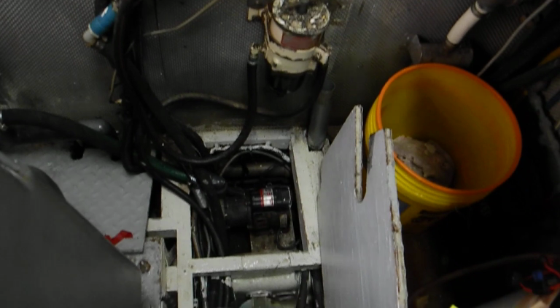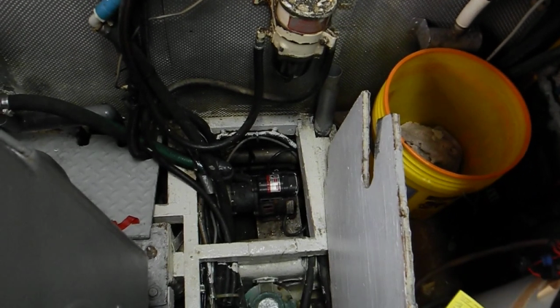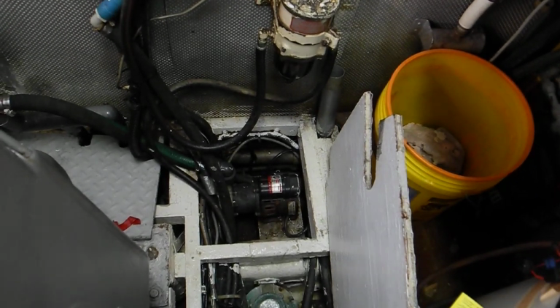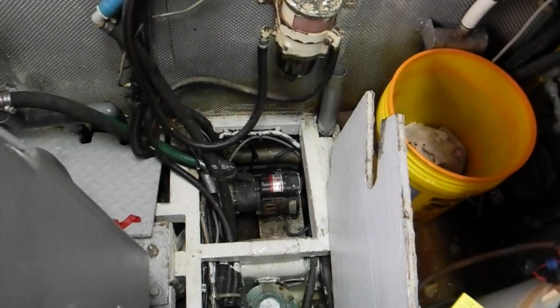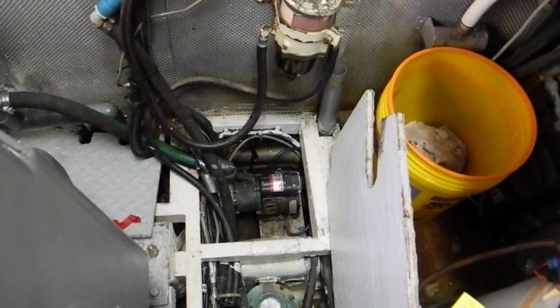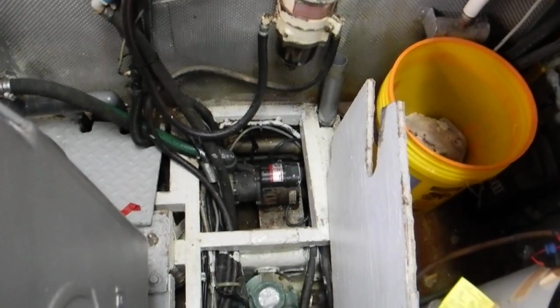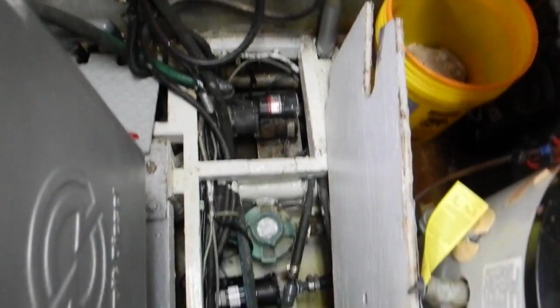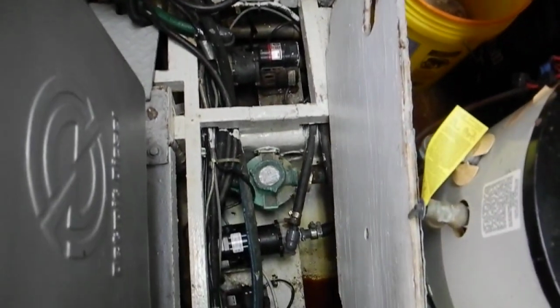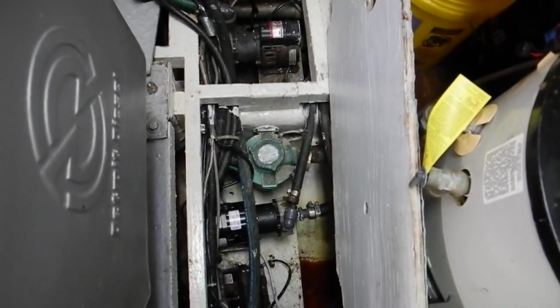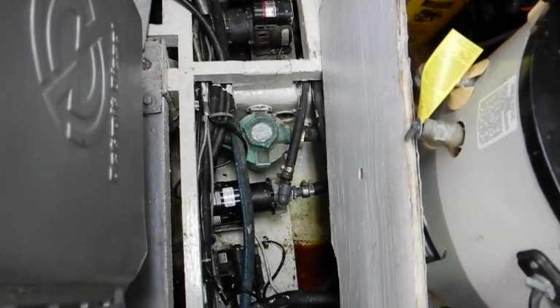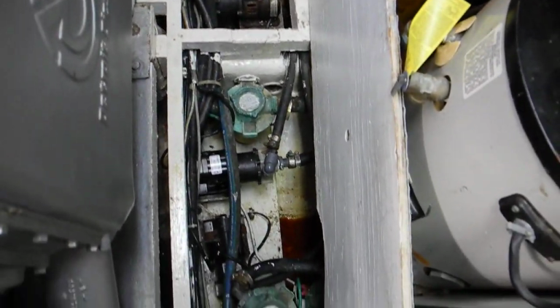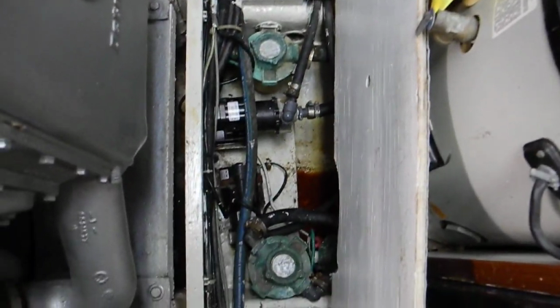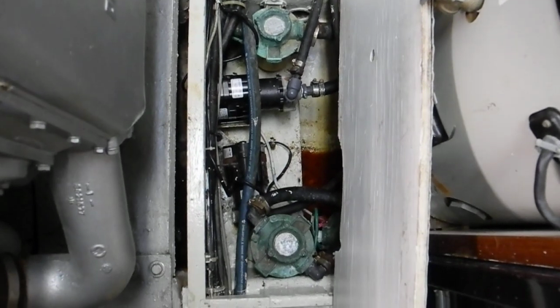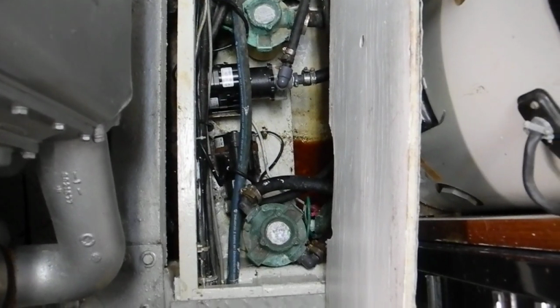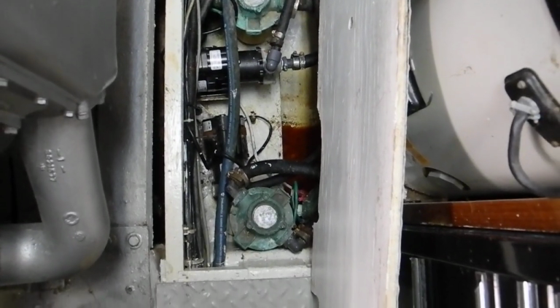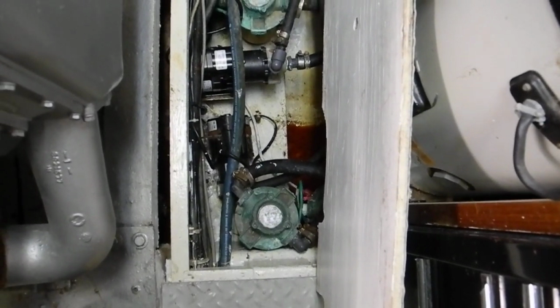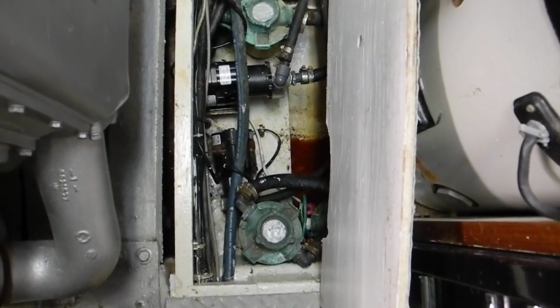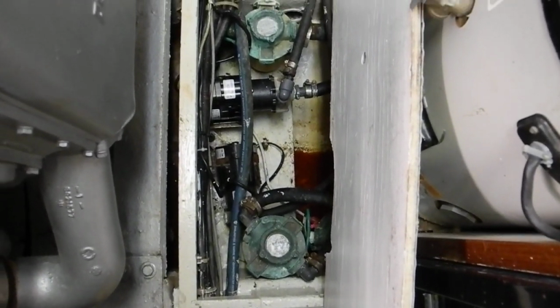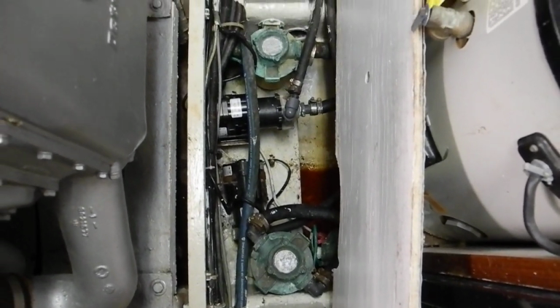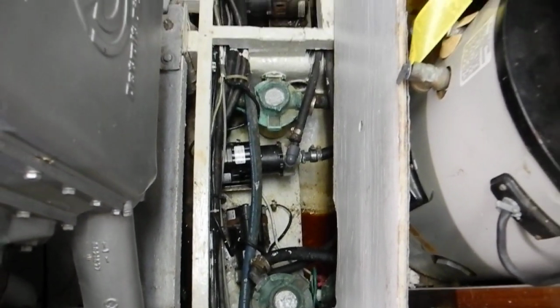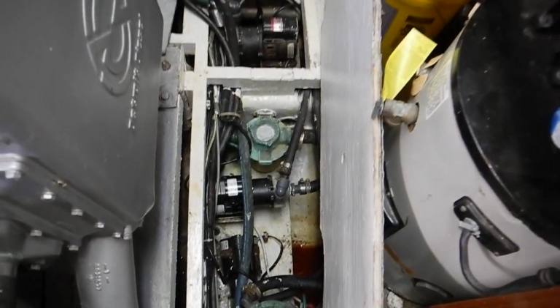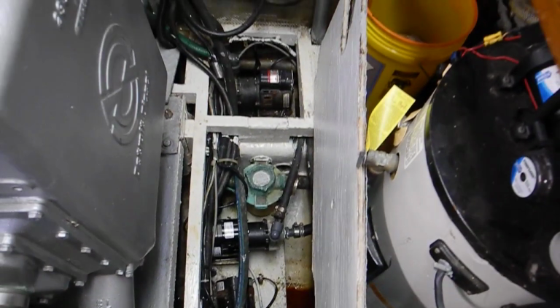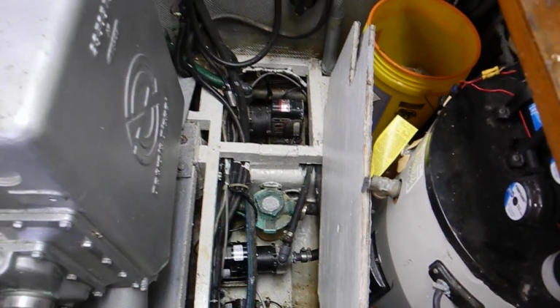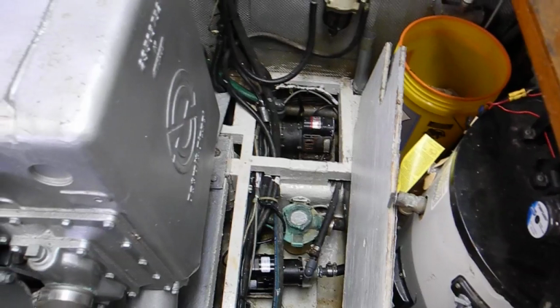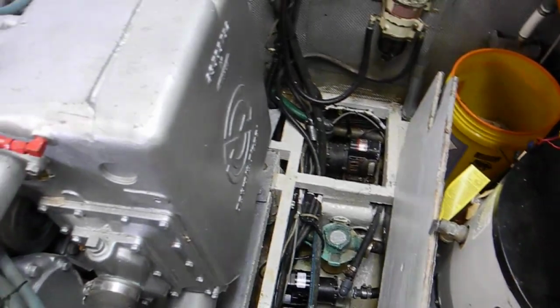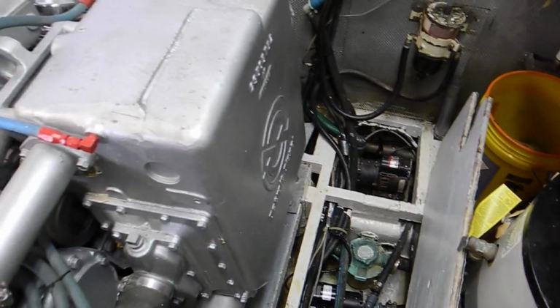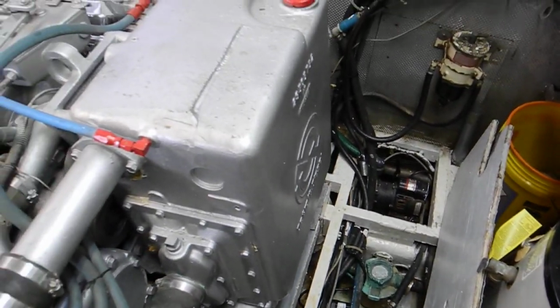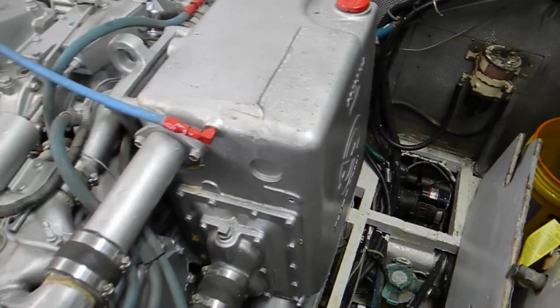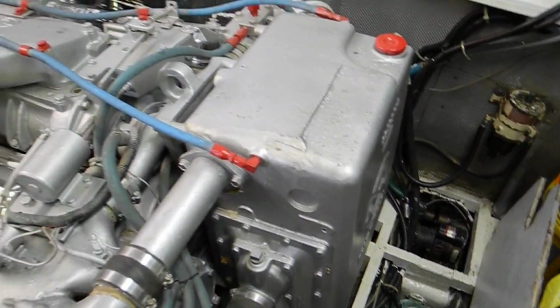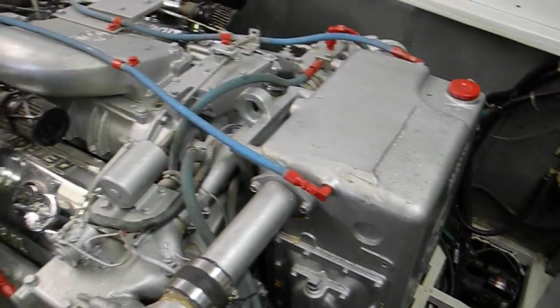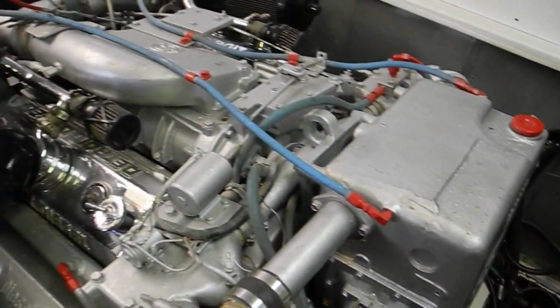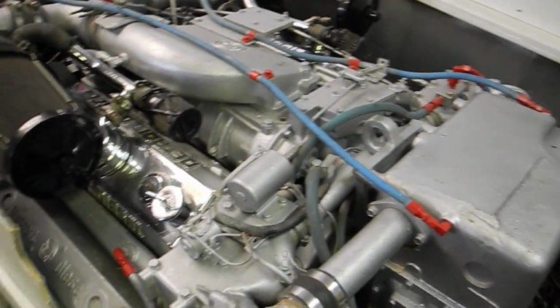Looking down under the bilge plates, there's an air conditioning water cooling motor — another one, another one — so there's one, two, three air conditioning motors to cool off the compressors for the air conditioners. The port Detroit diesel is here.